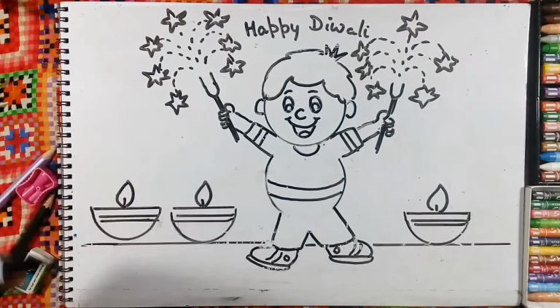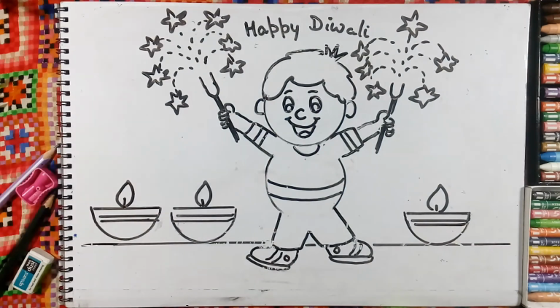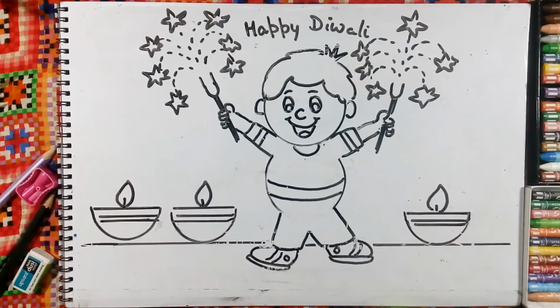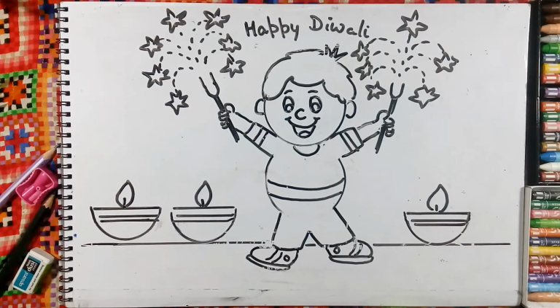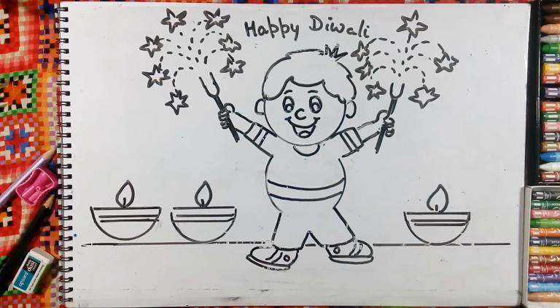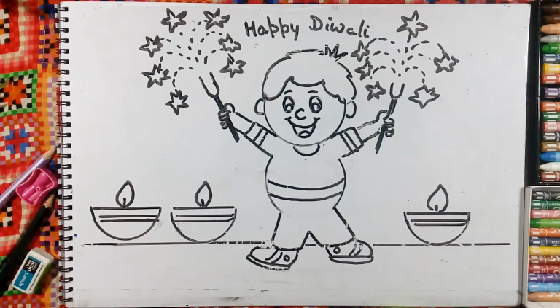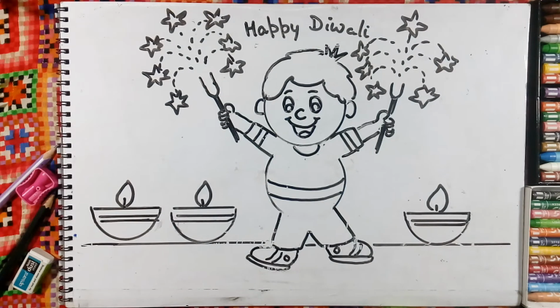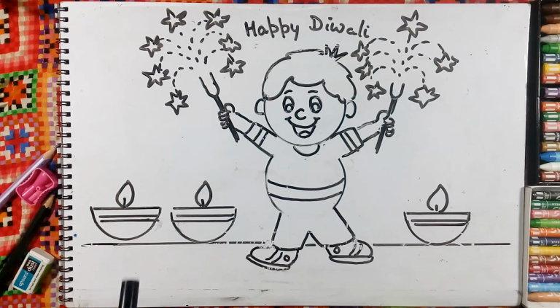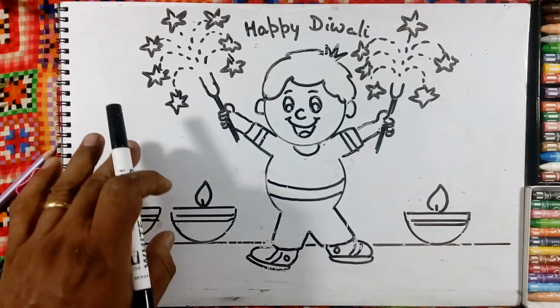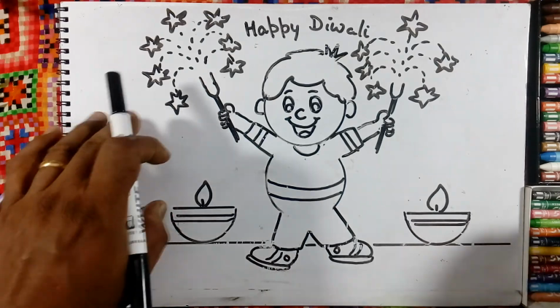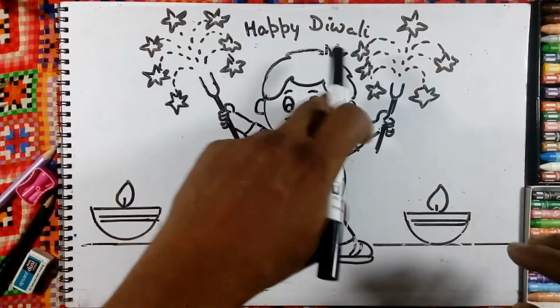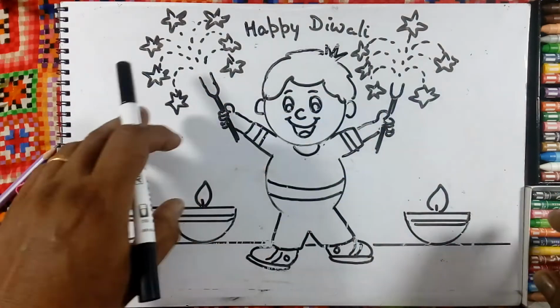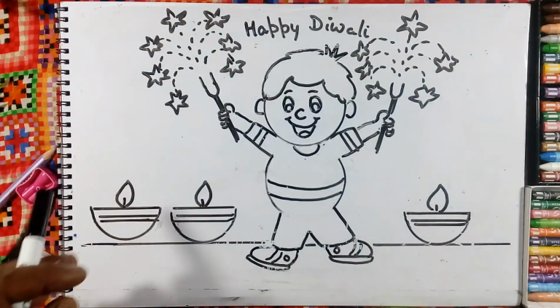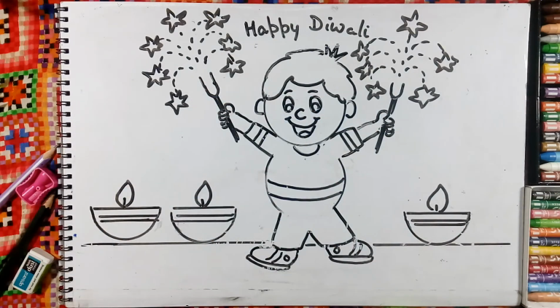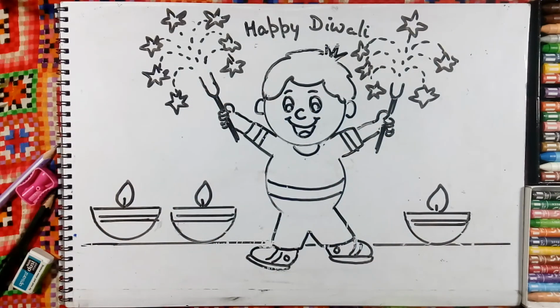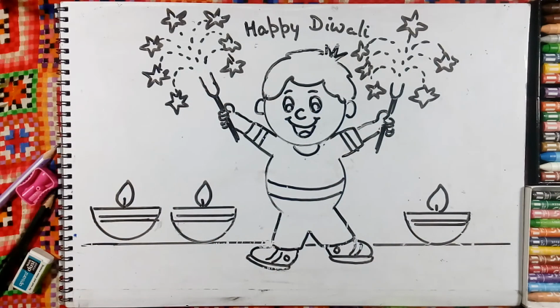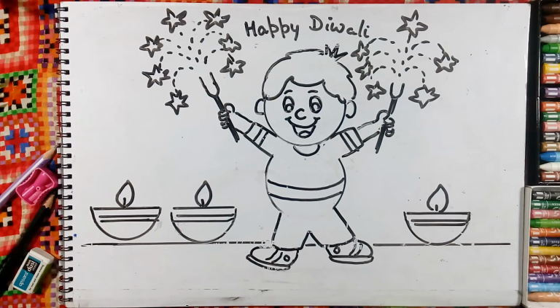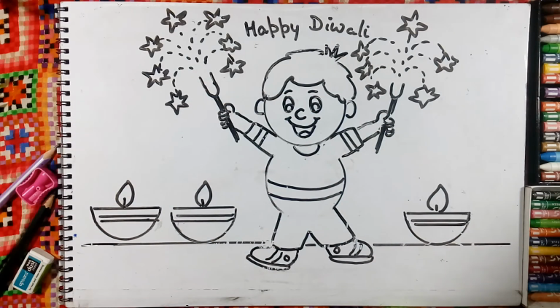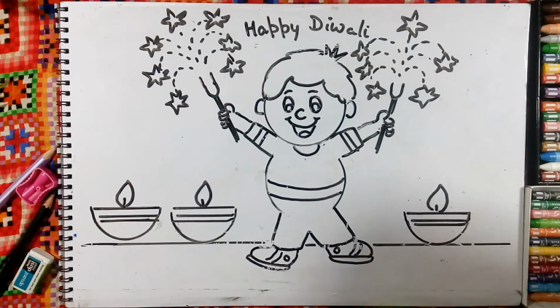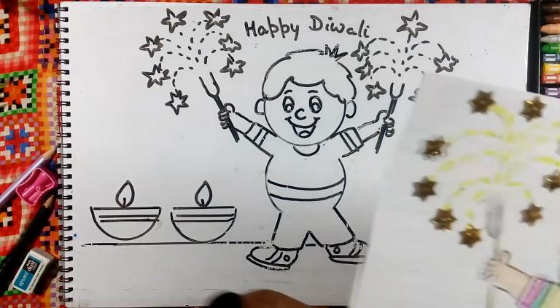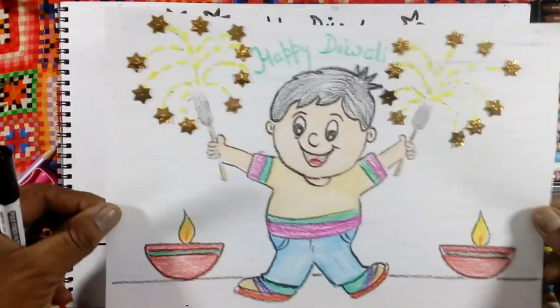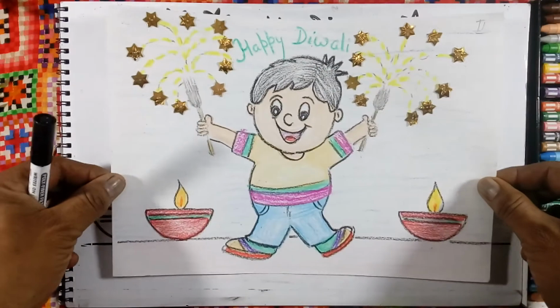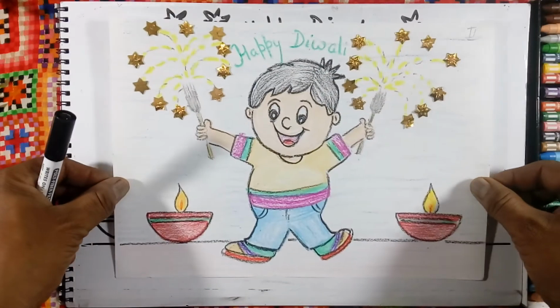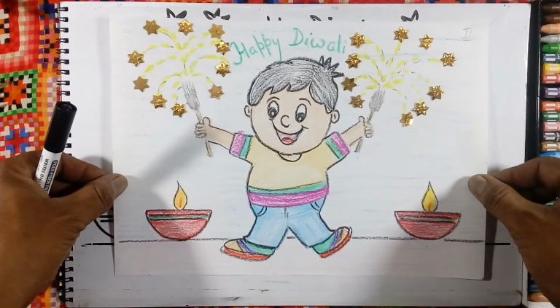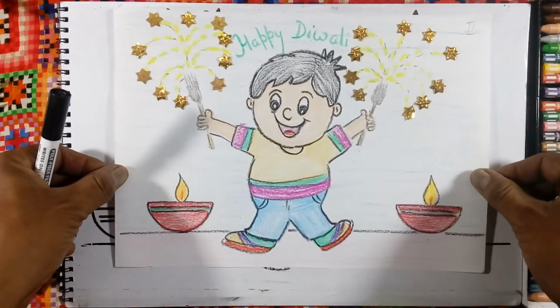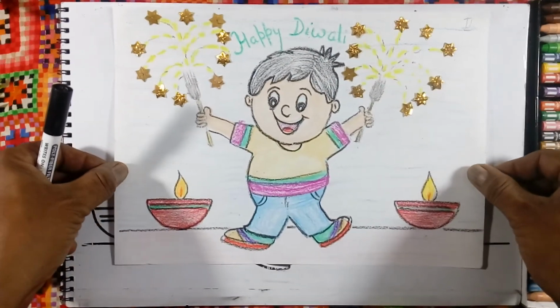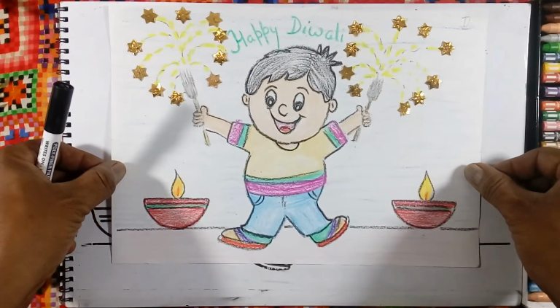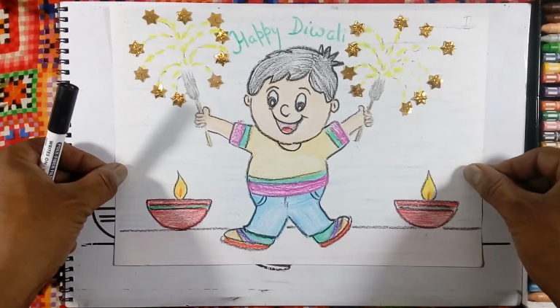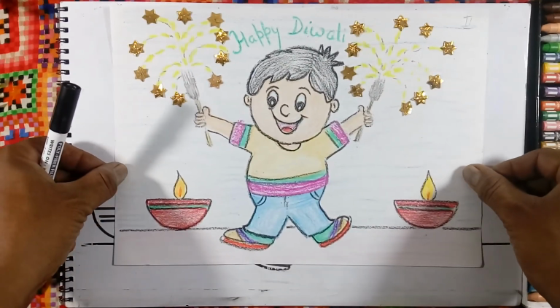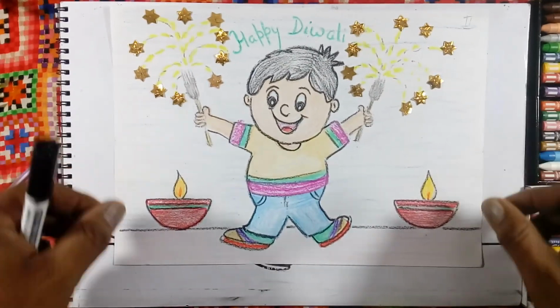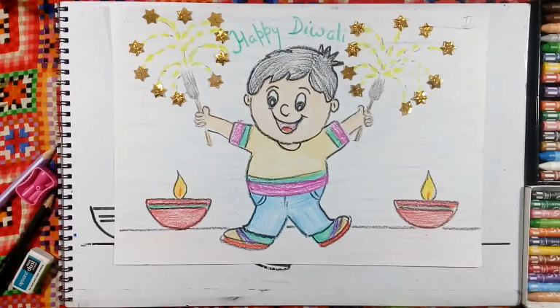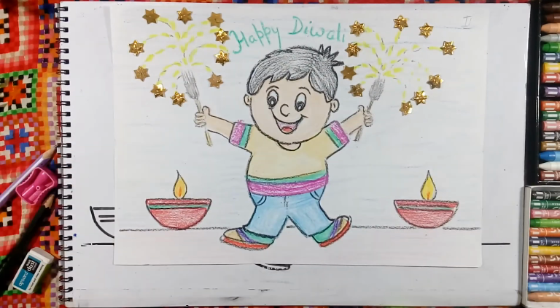Like this we will draw the Happy Diwali banner. Now we will choose the colors here. You can use the color like this — Happy Diwali.